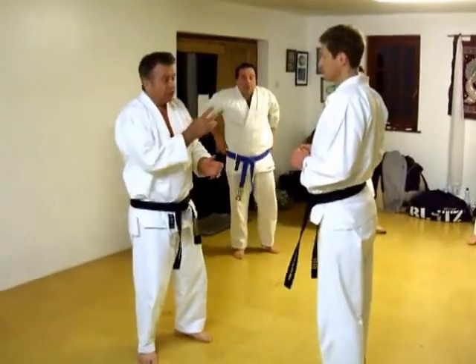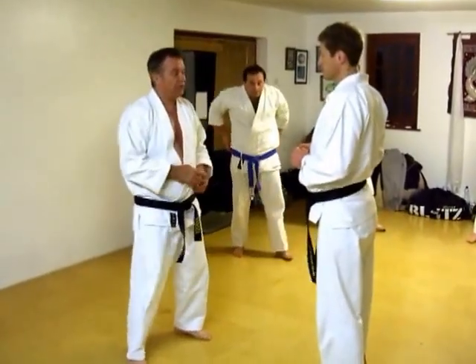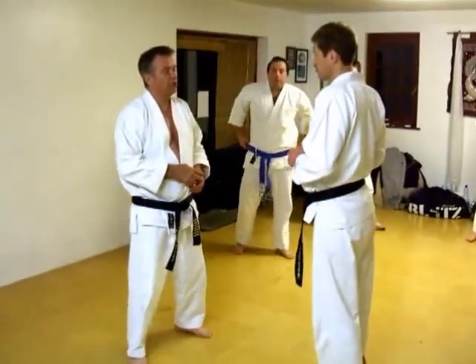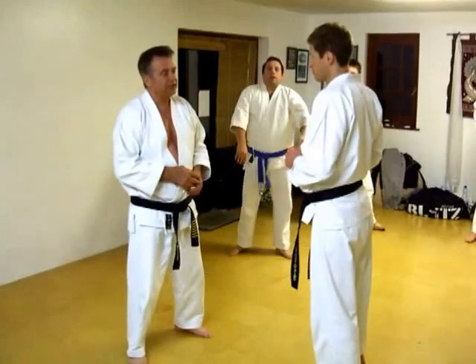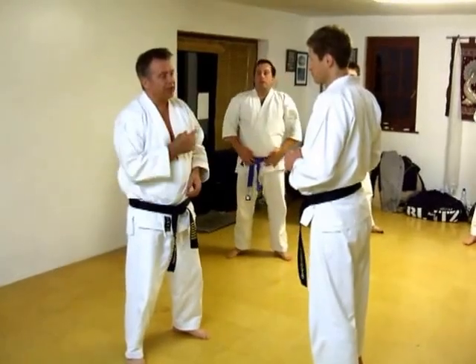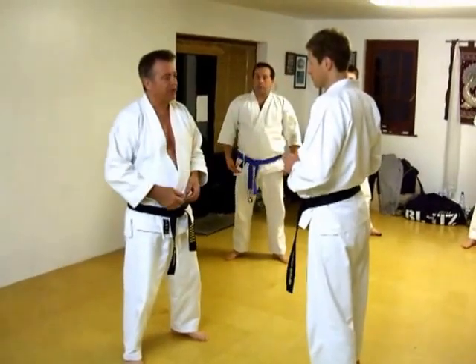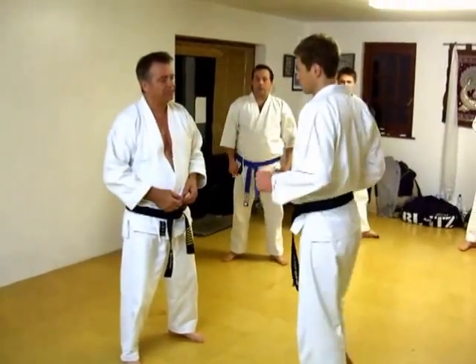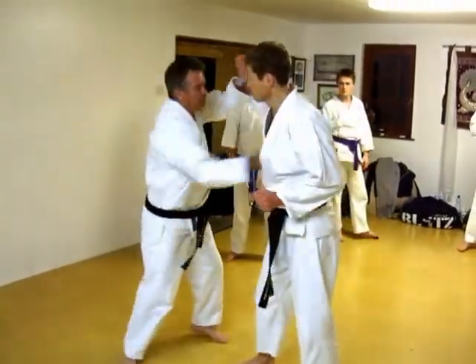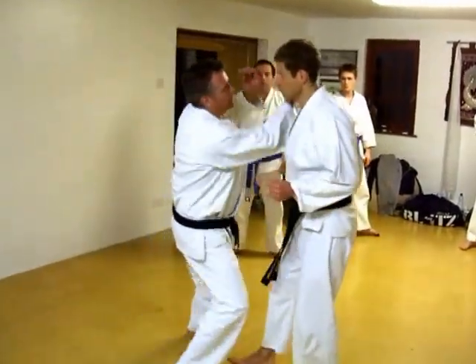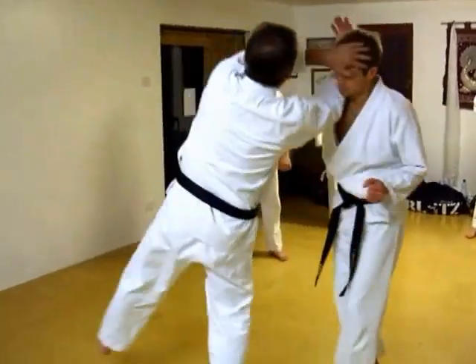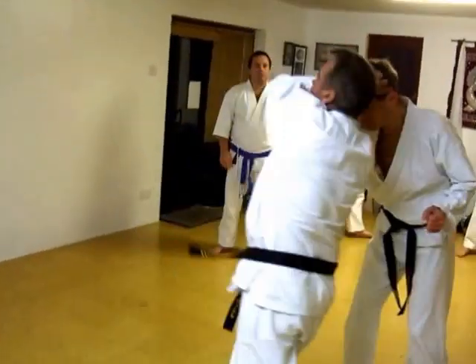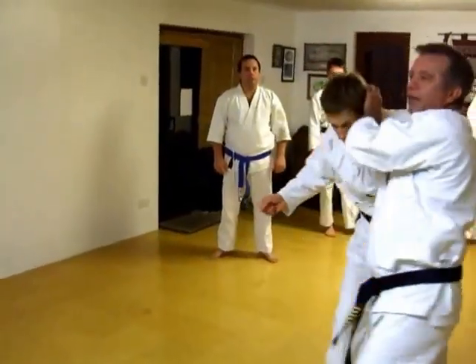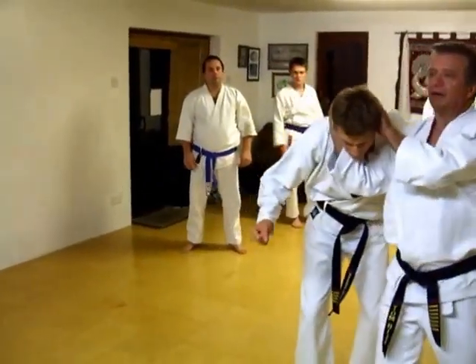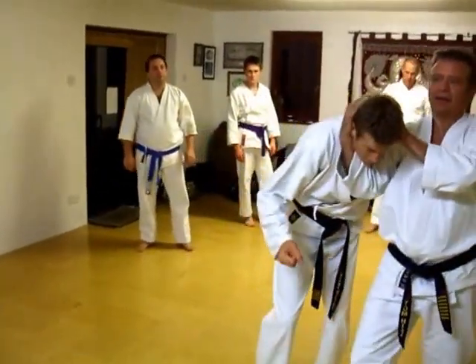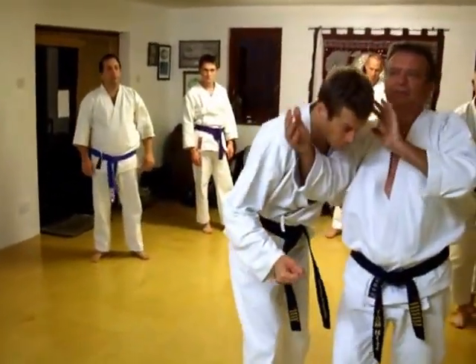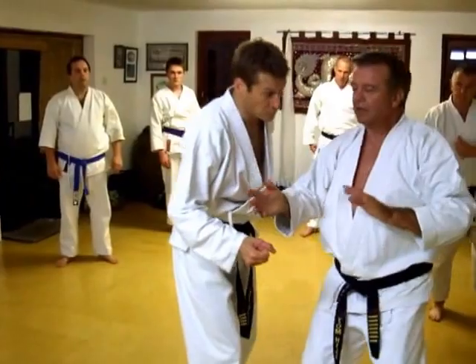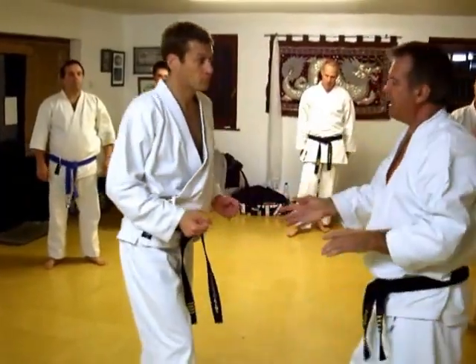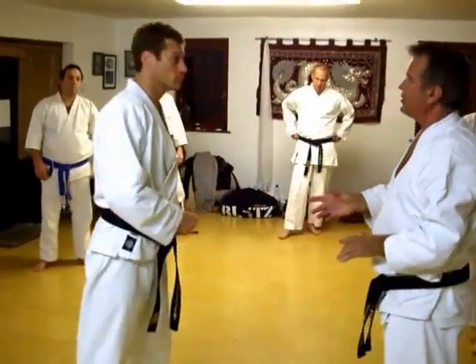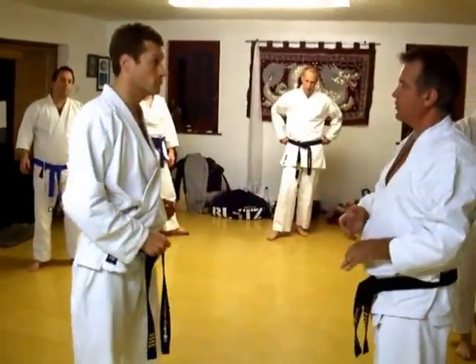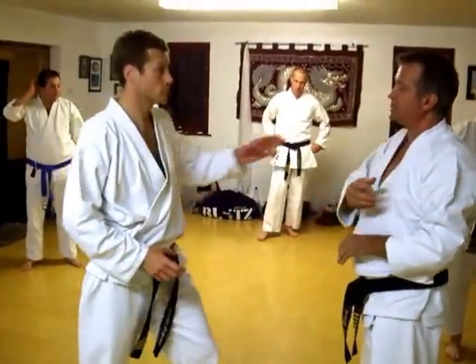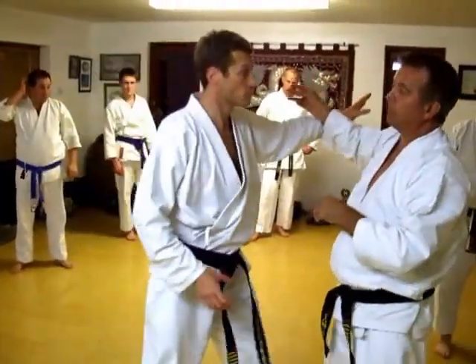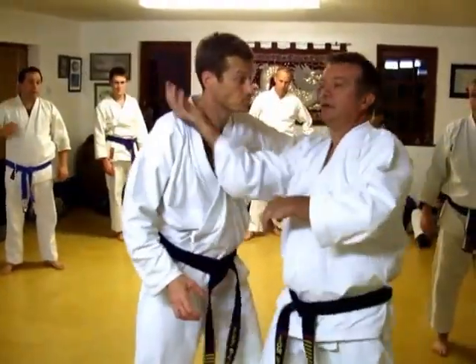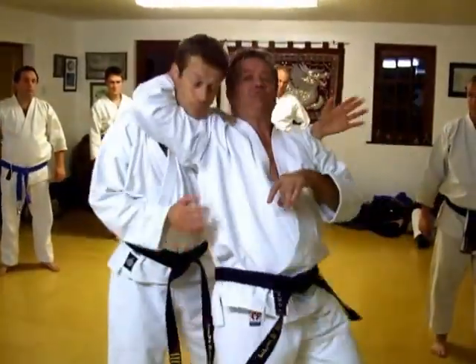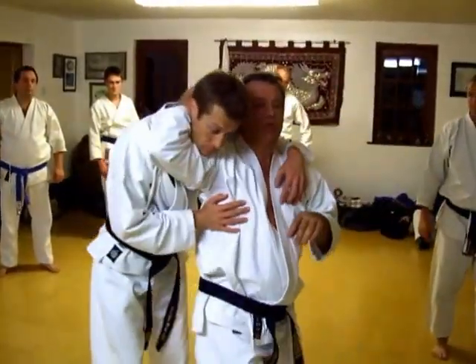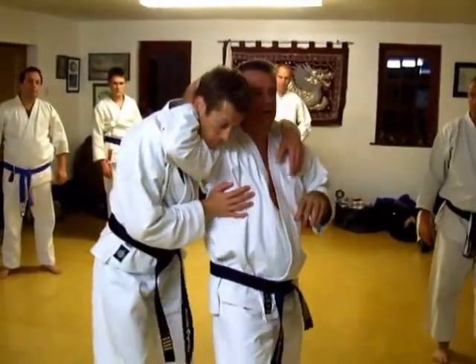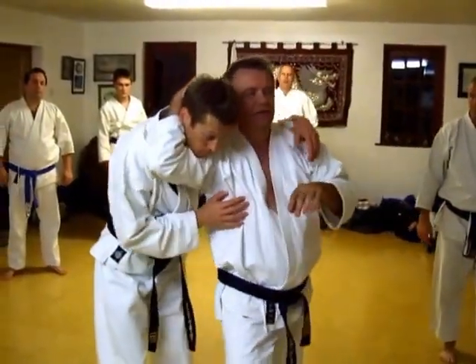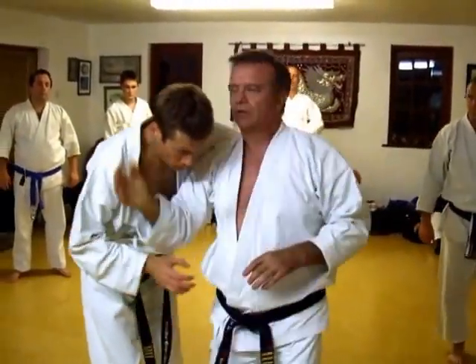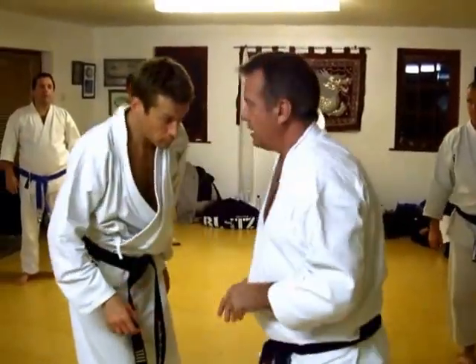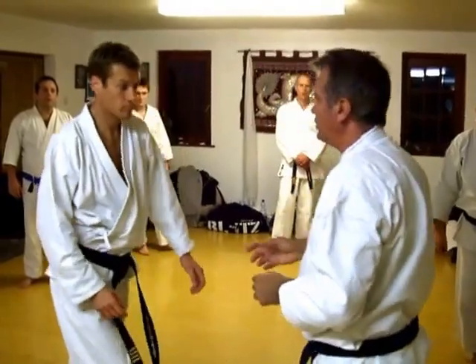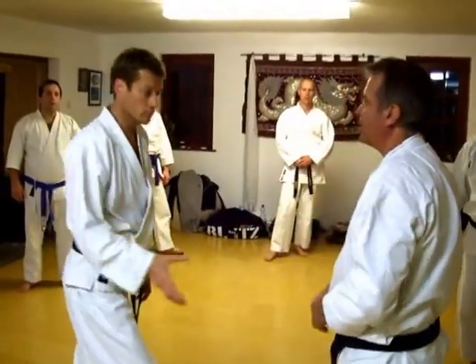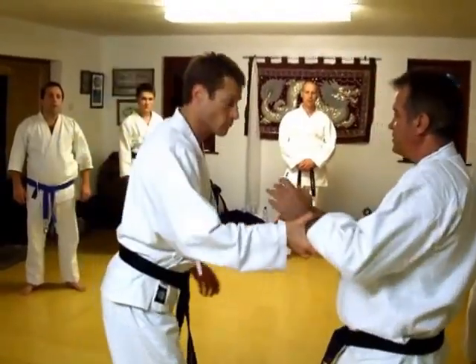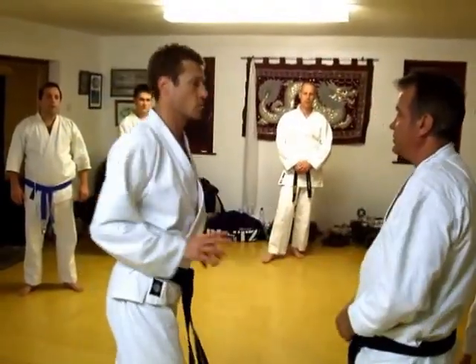Try a few situations. He swings. First, he comes with something else. Double hand grabs, shall we say. Come on.